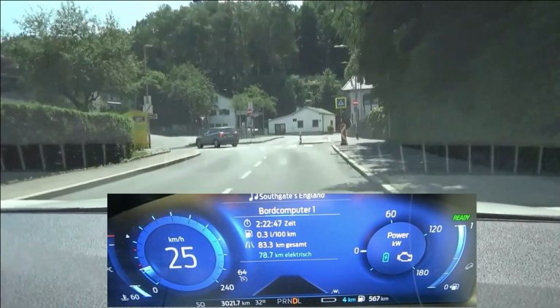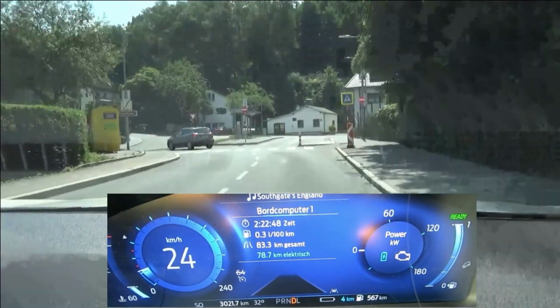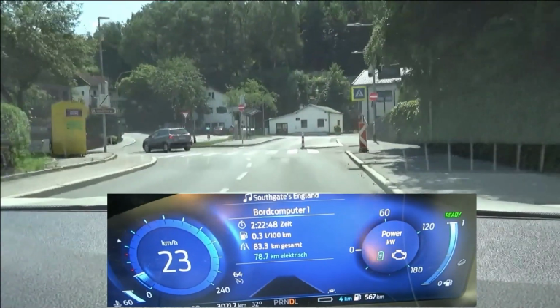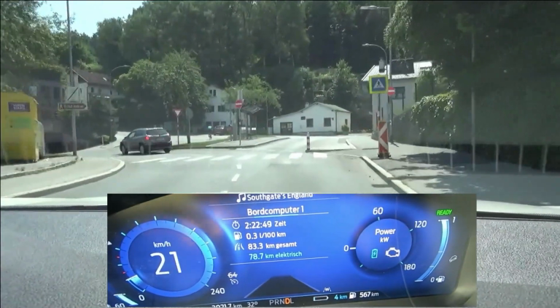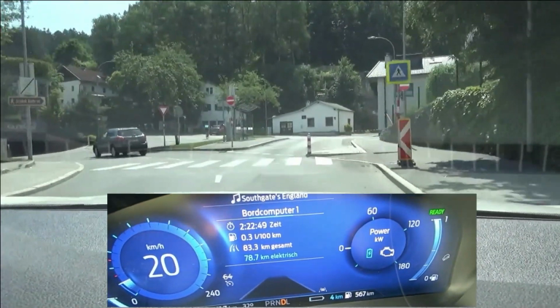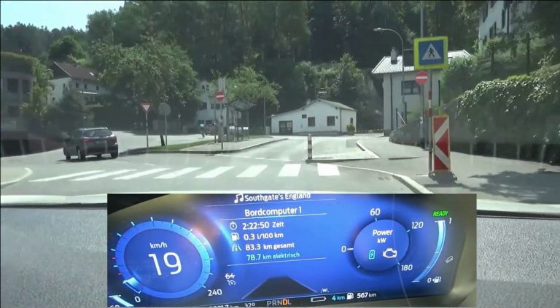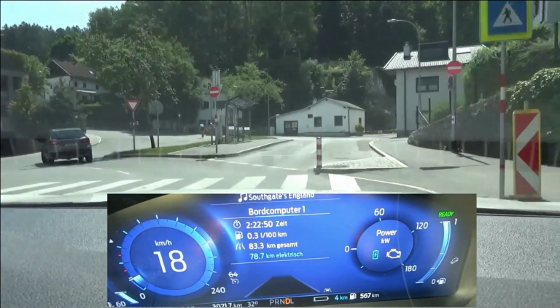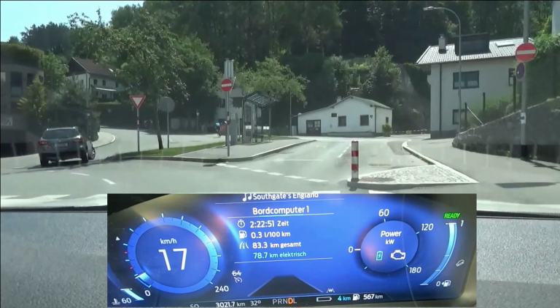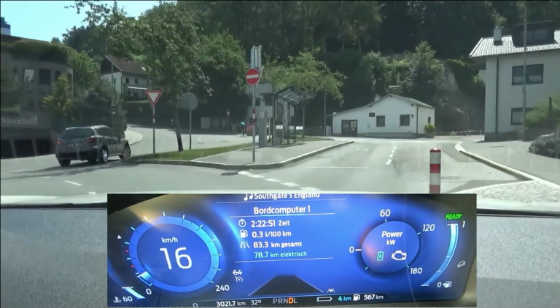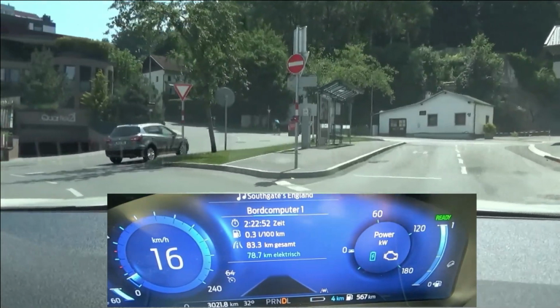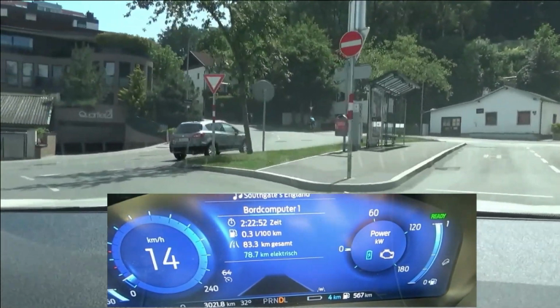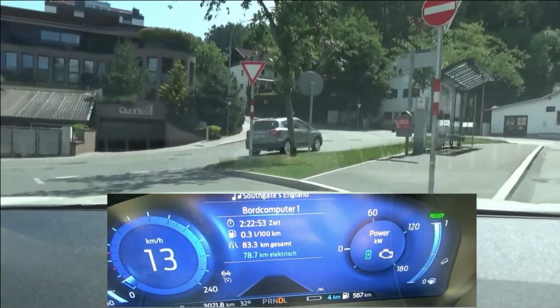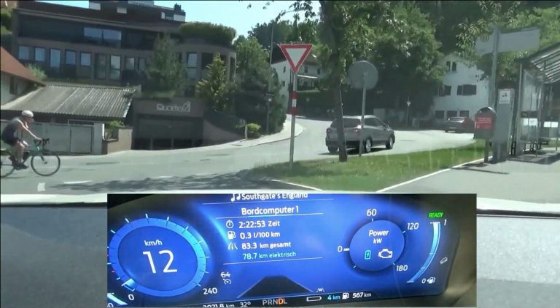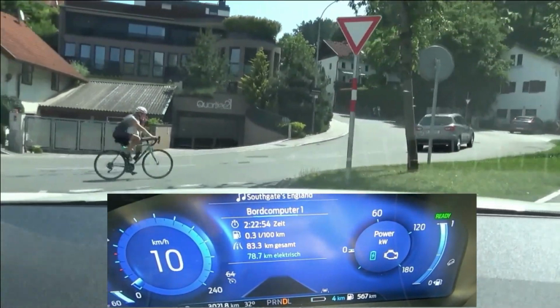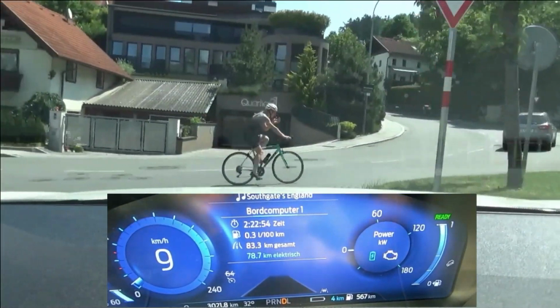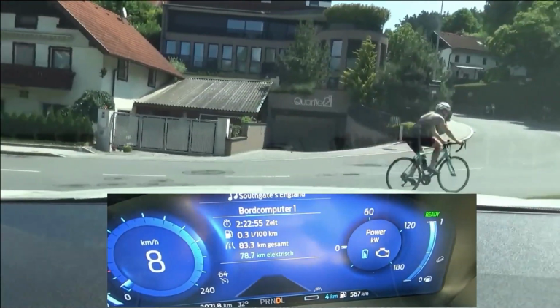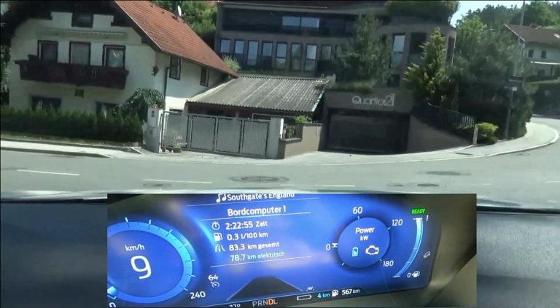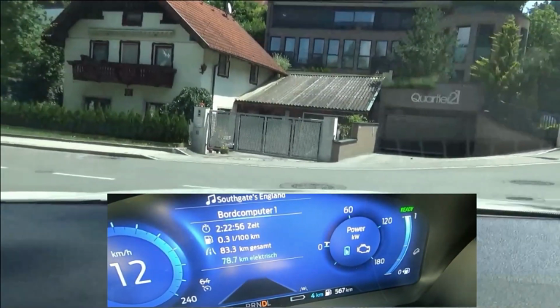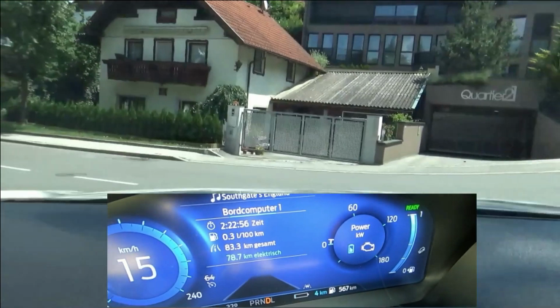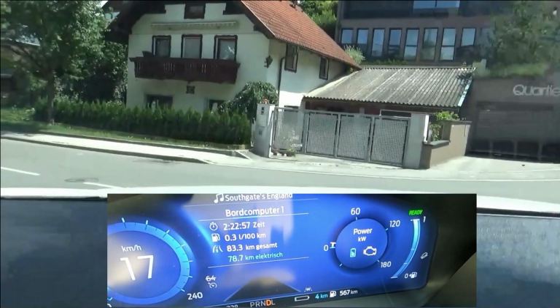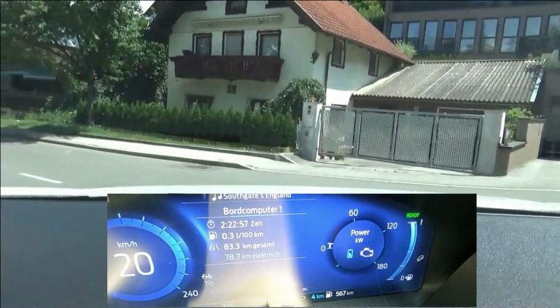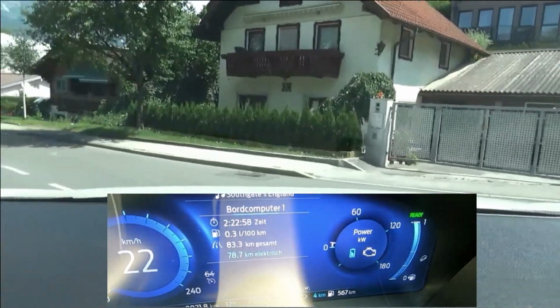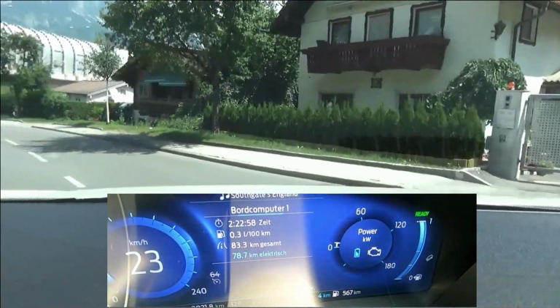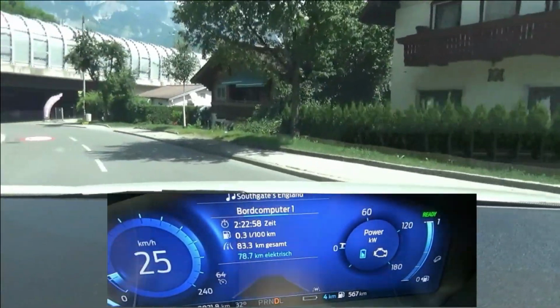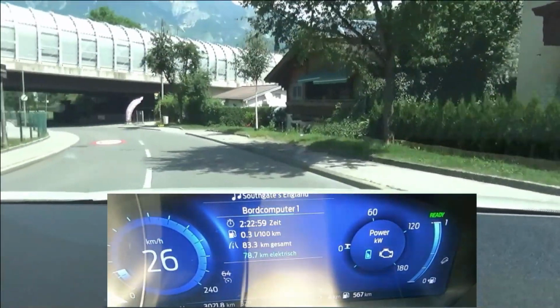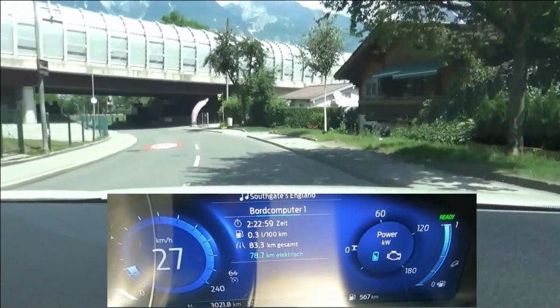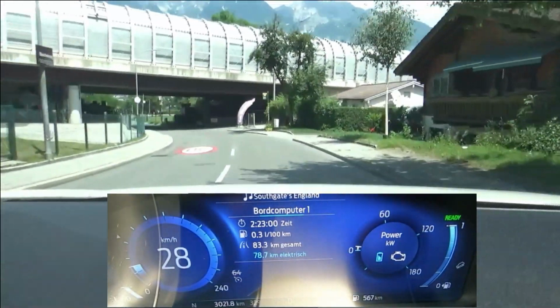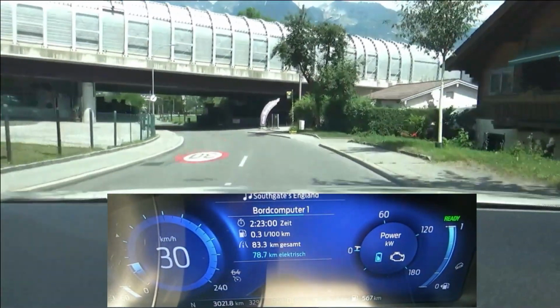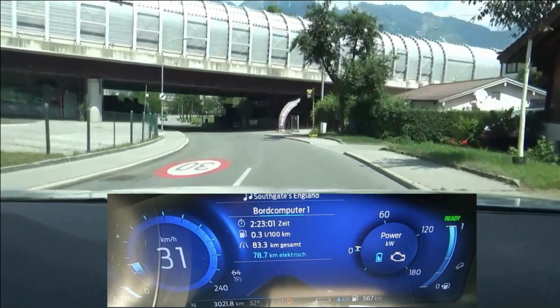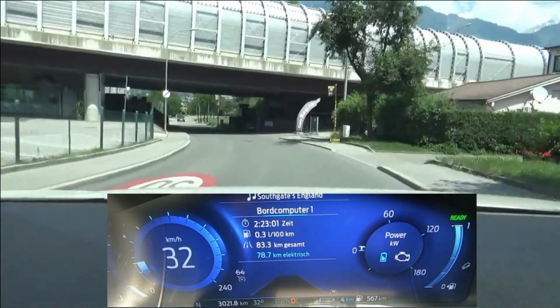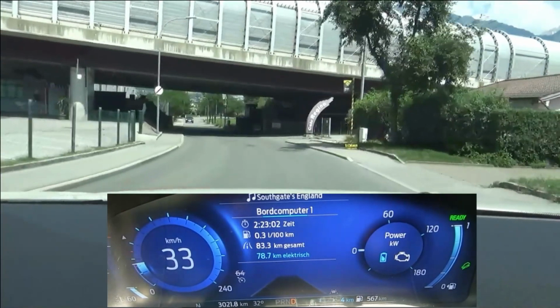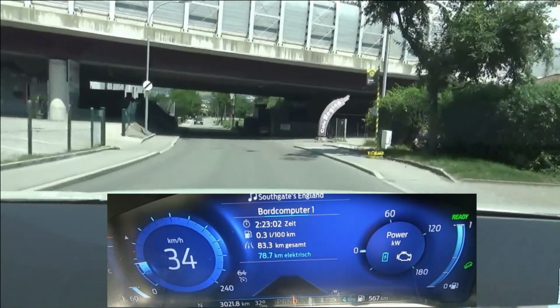Now the petrol engine kicked in and we have 78.6 kilometers of electric distance, or 48.5 miles. There are still 4 kilometers of range shown, but as the engine started now we take this as the final value.